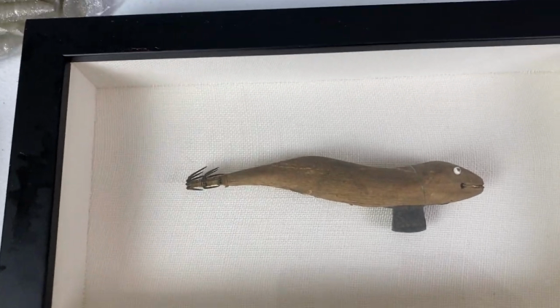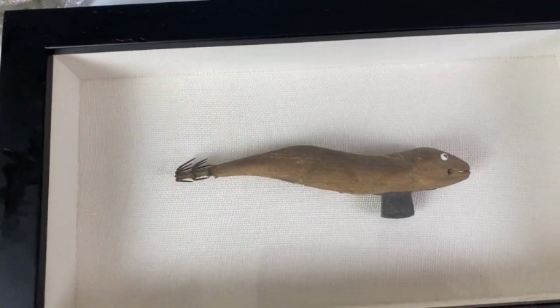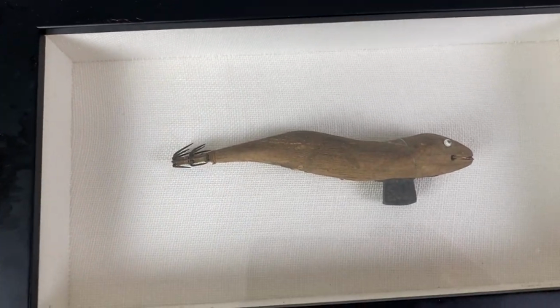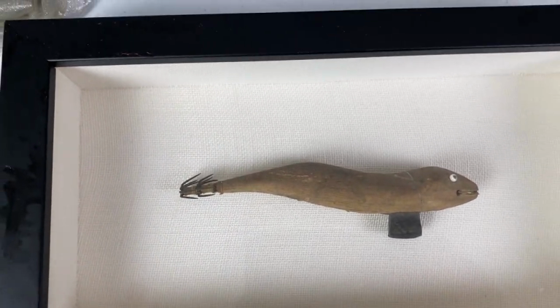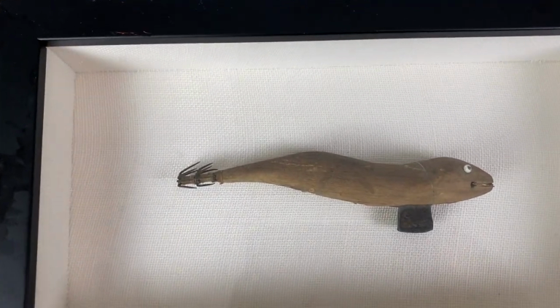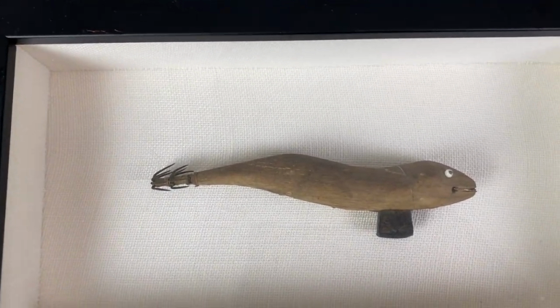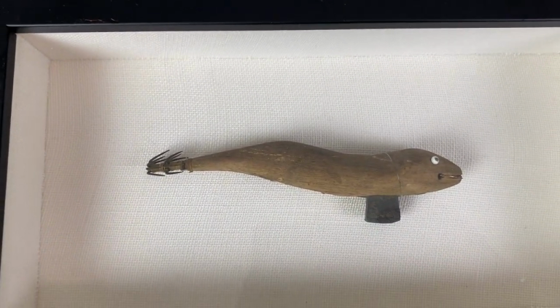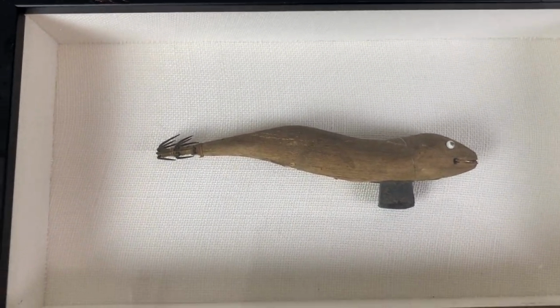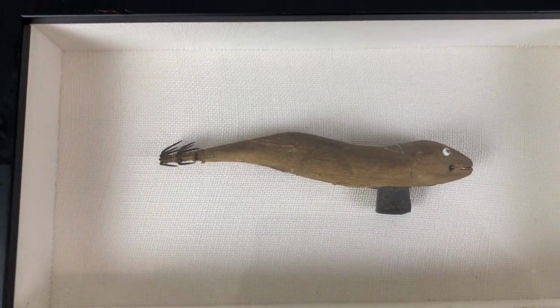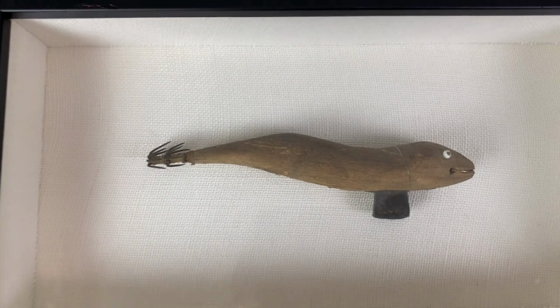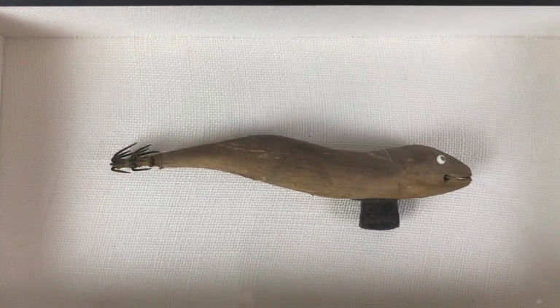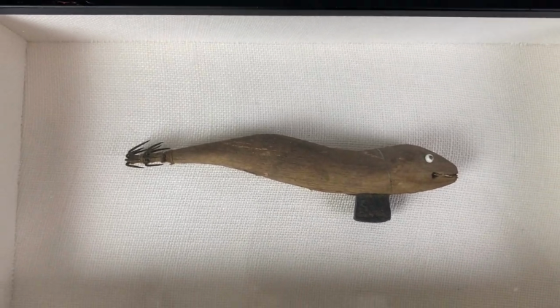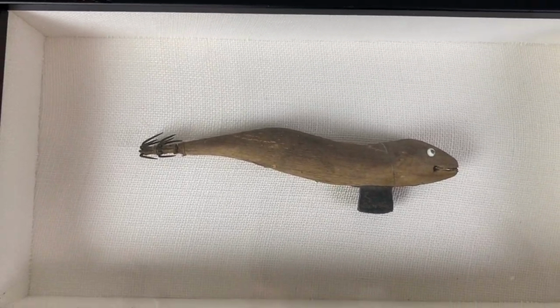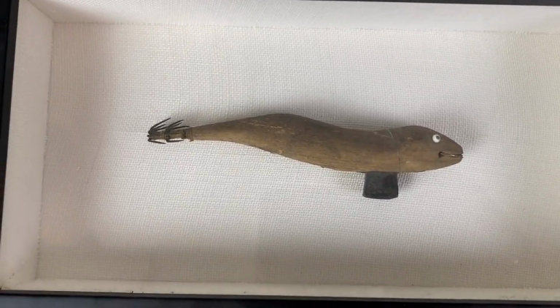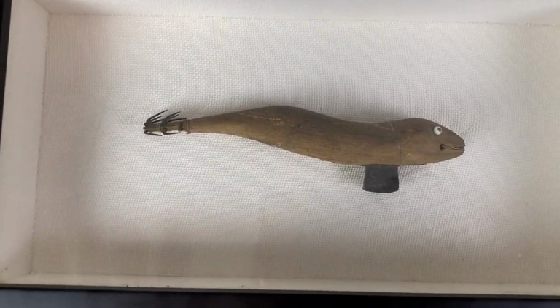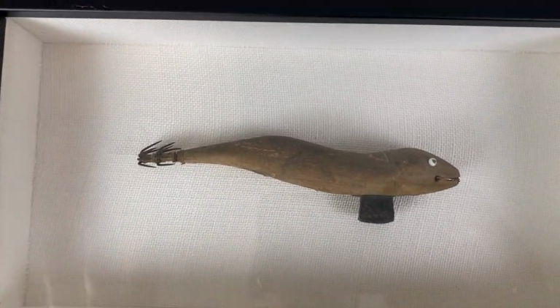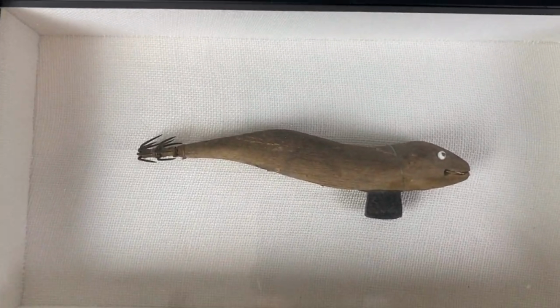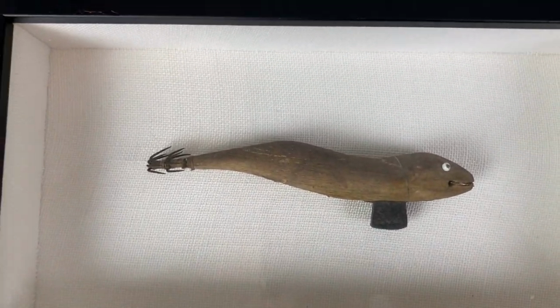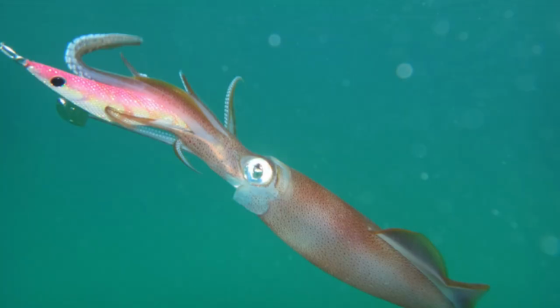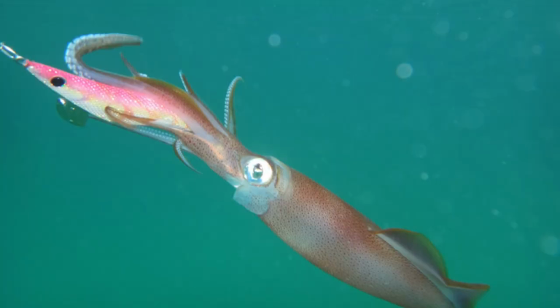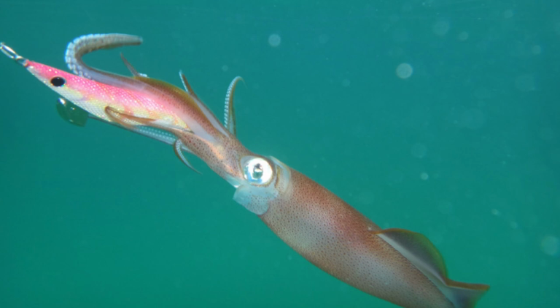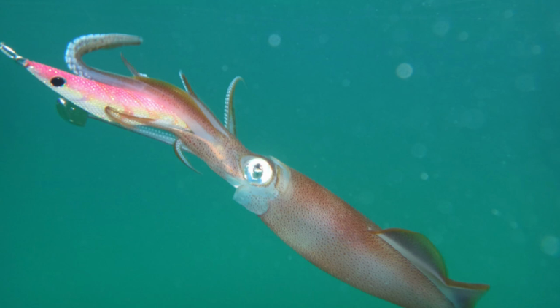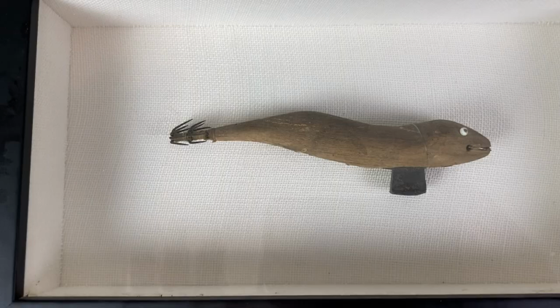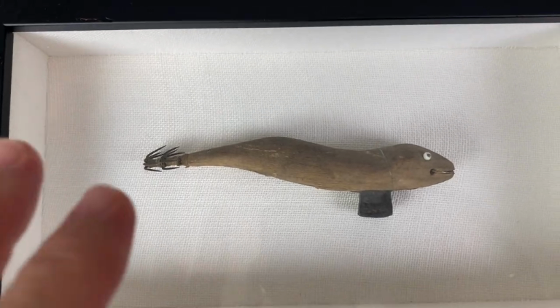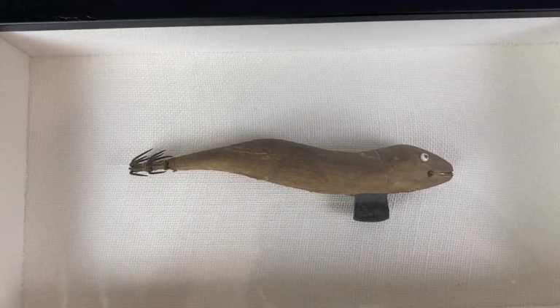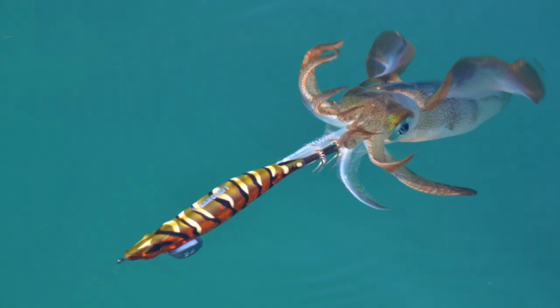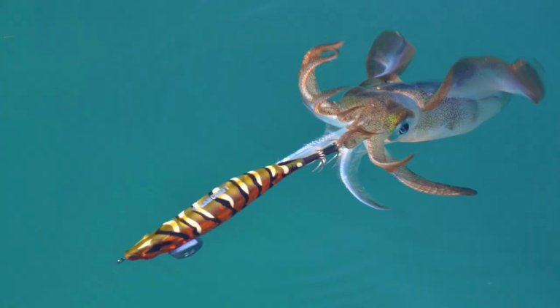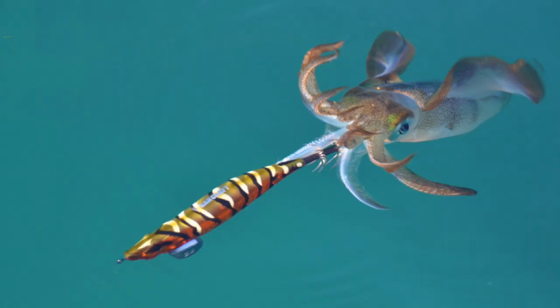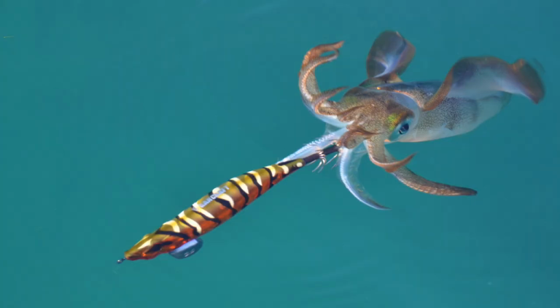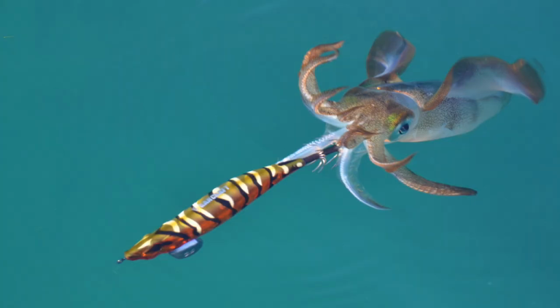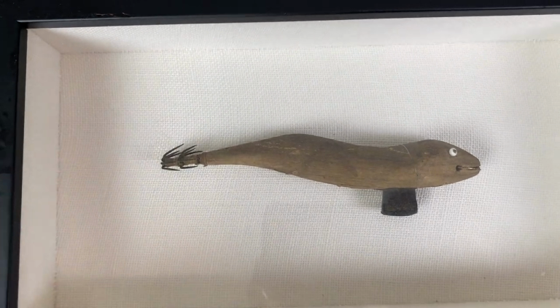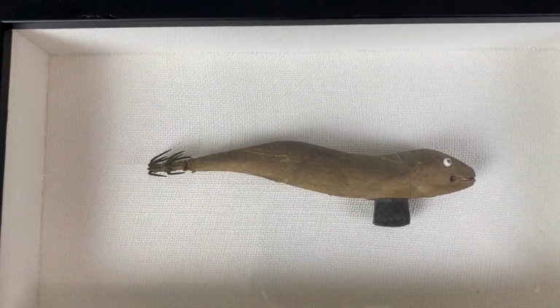If you guys don't know what this is, this is a lure to catch squid. It's probably one of the best ways still today to catch squid, and this is called eggy — I believe is what they call it in Japan — or called egging when you're actually jigging this thing to basically have a squid attach to it and get stuck on those hooks.